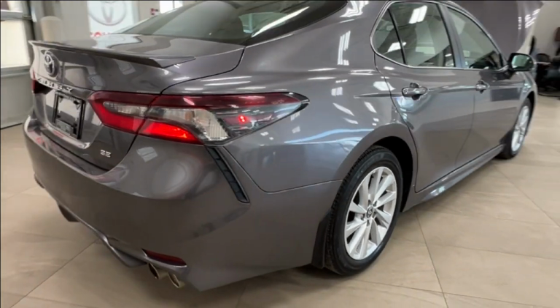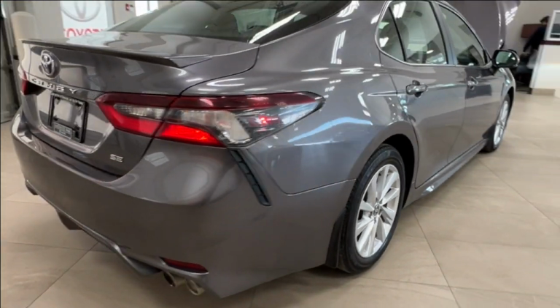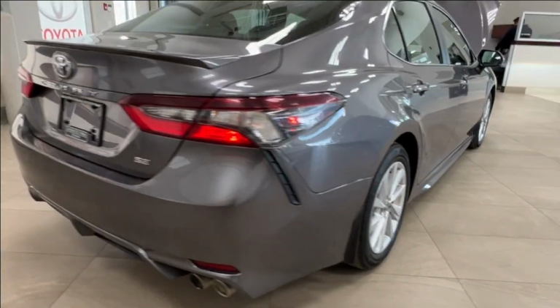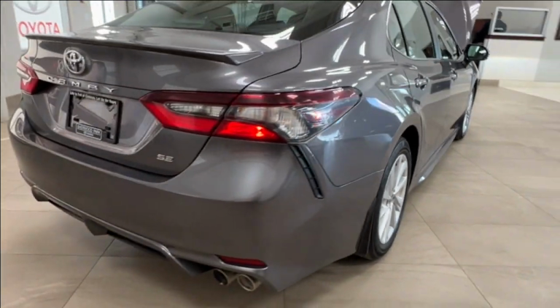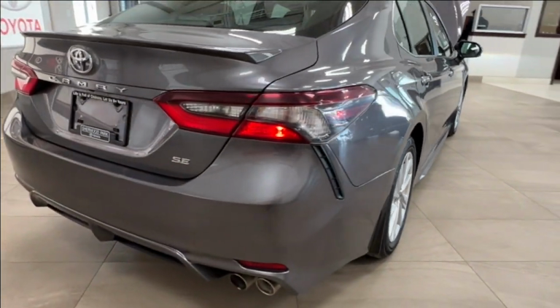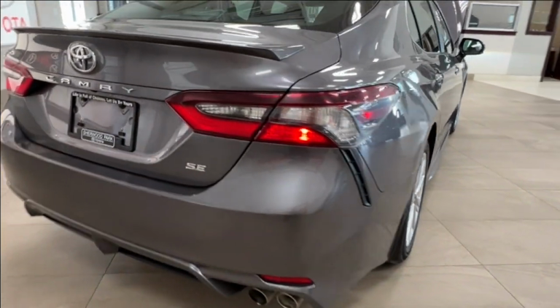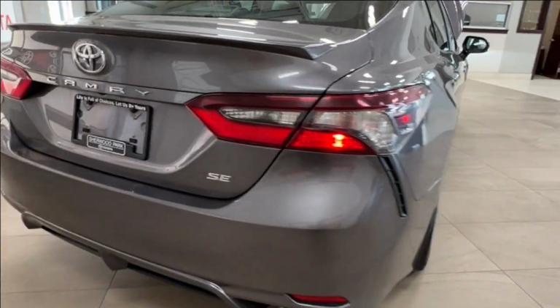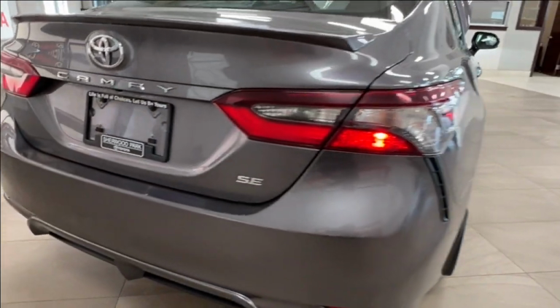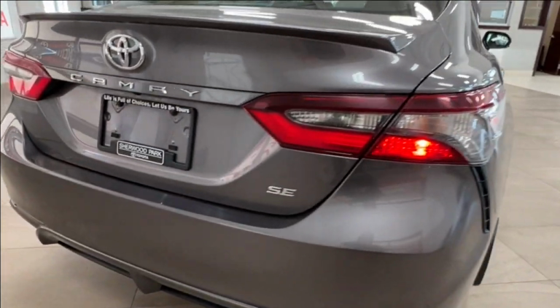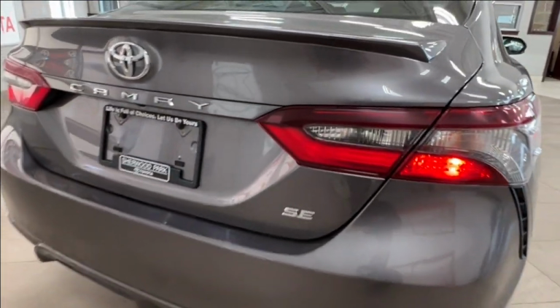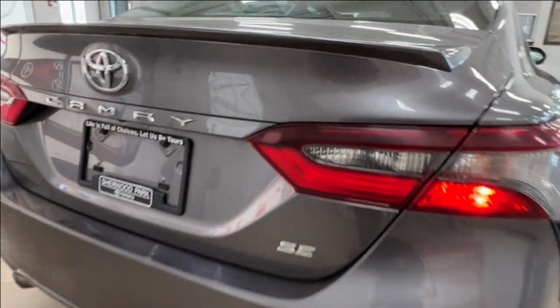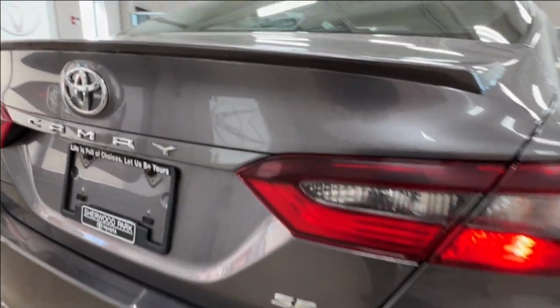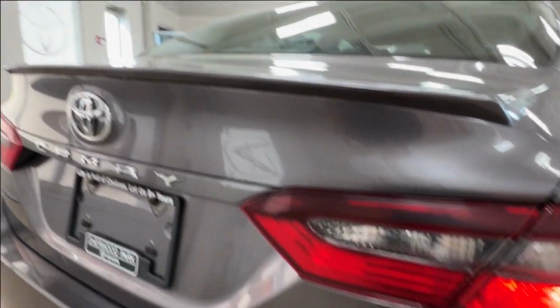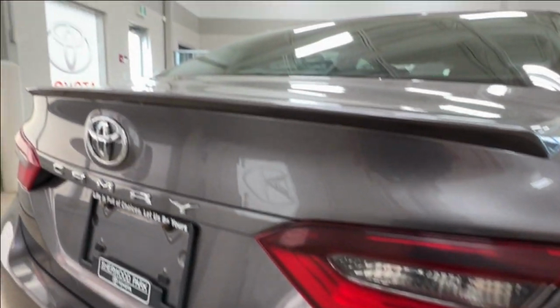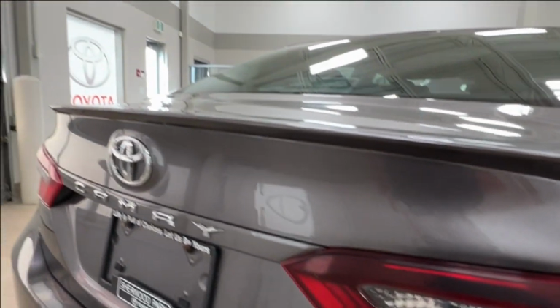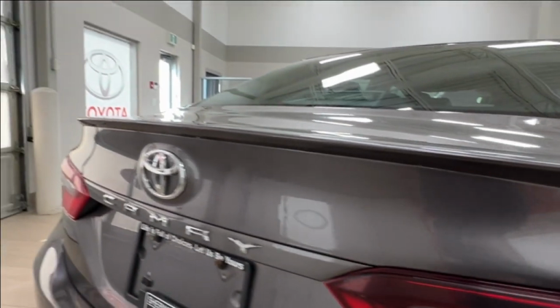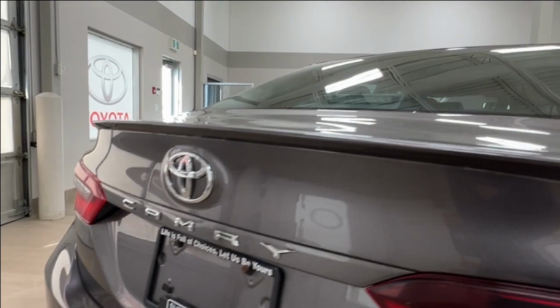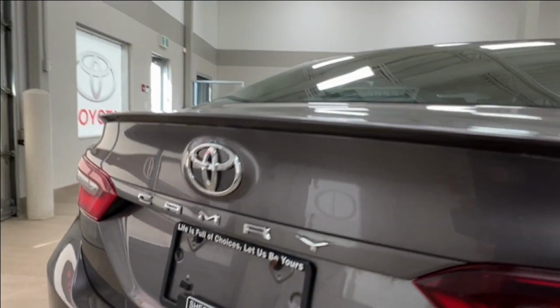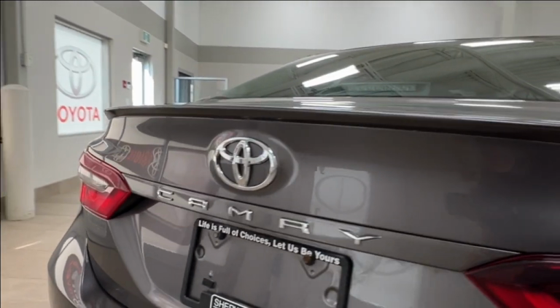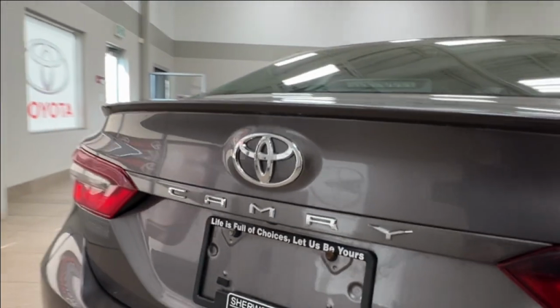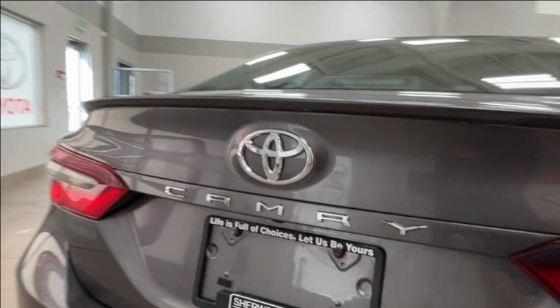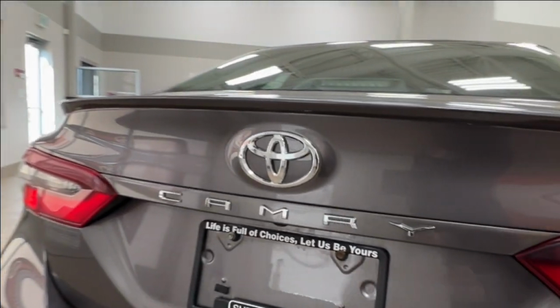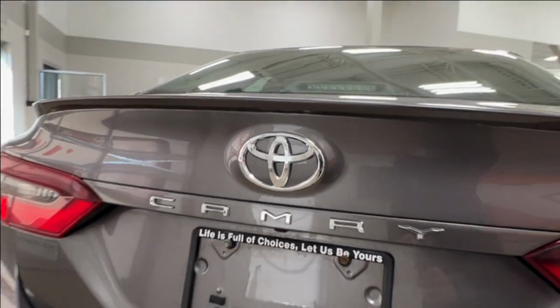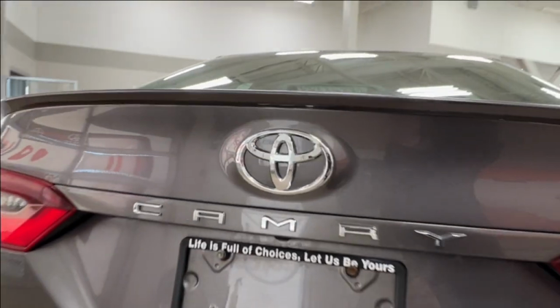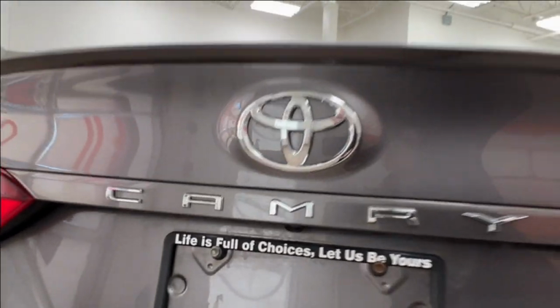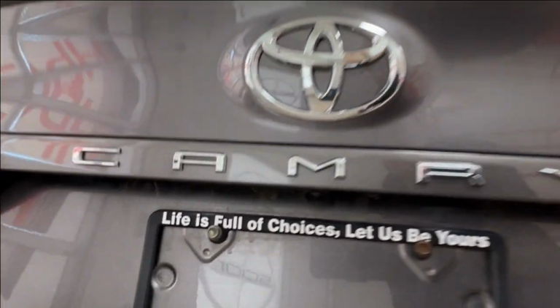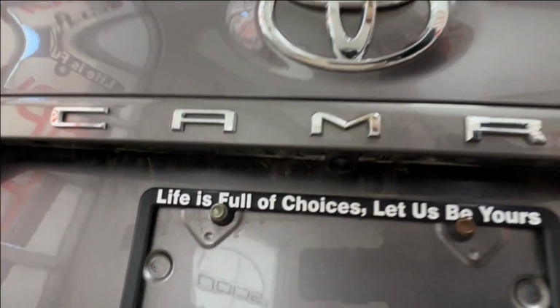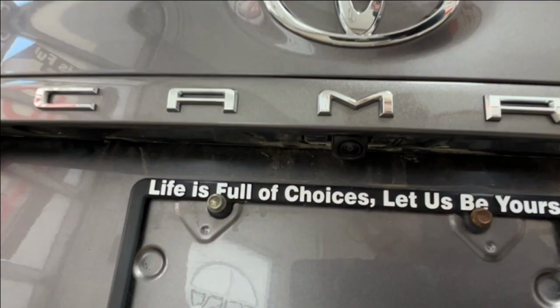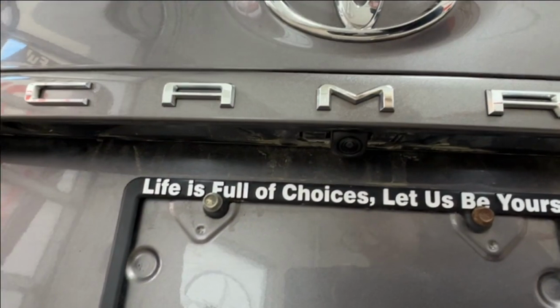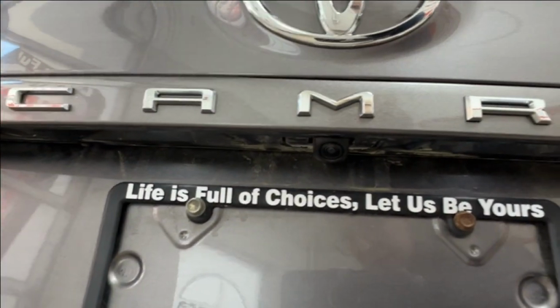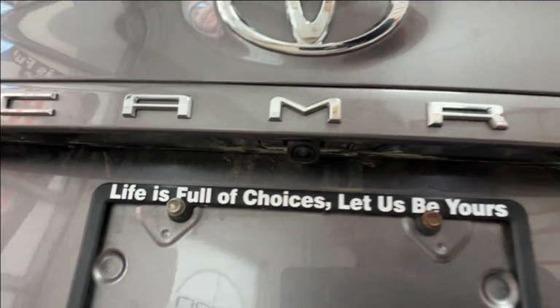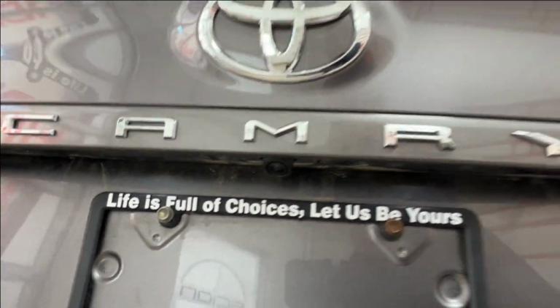On the rear corner you have your SE trim level badge. You have that camera logo all the way across the back, and underneath that is where you'll find your backup camera.